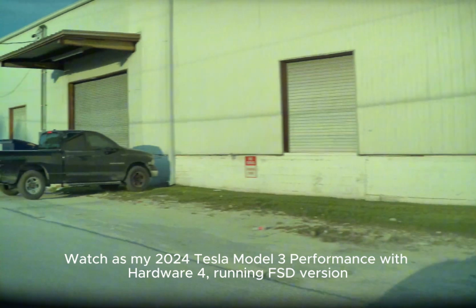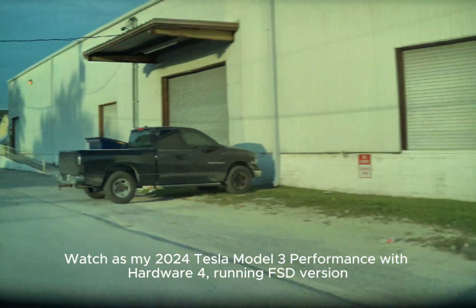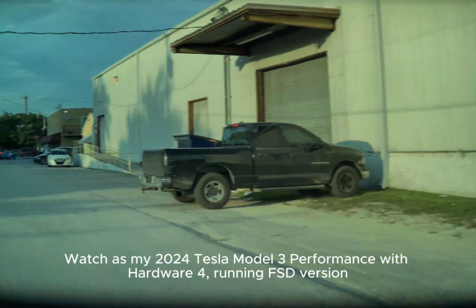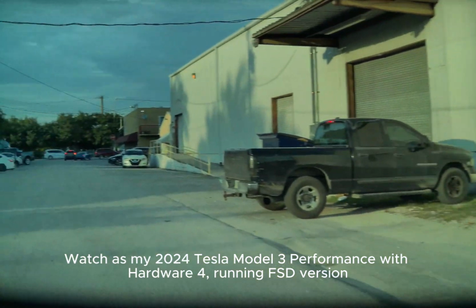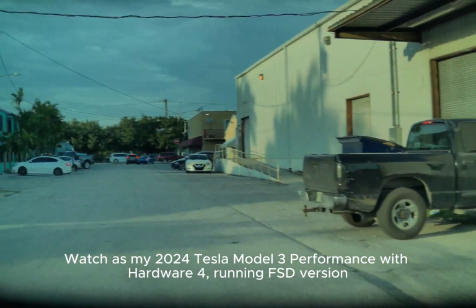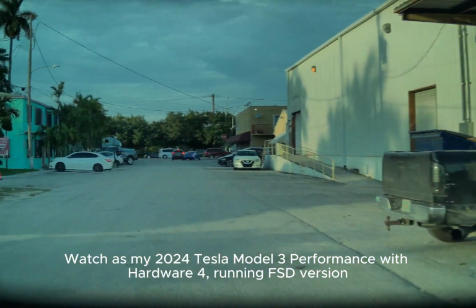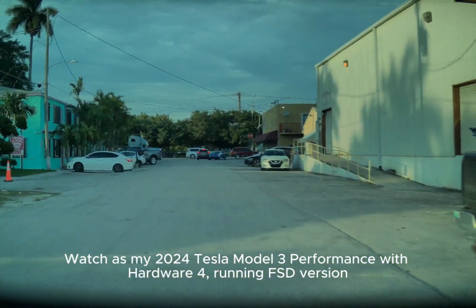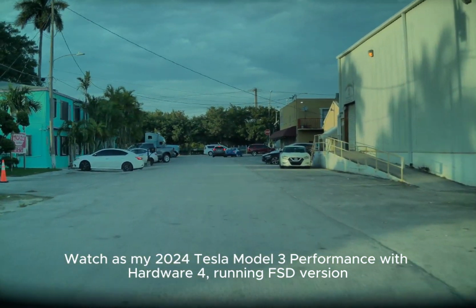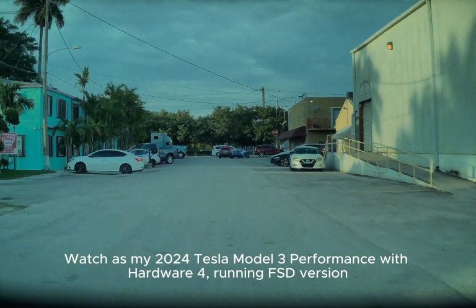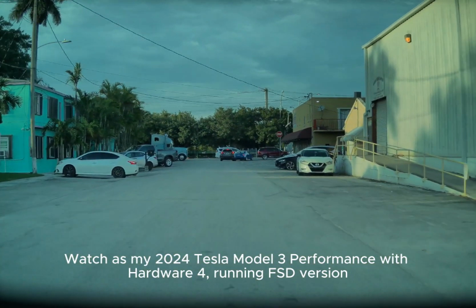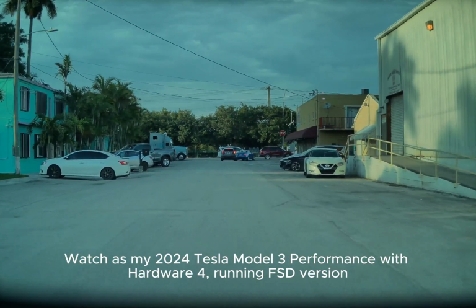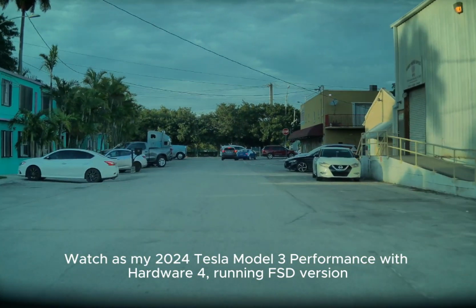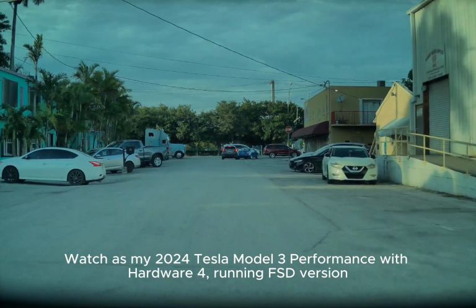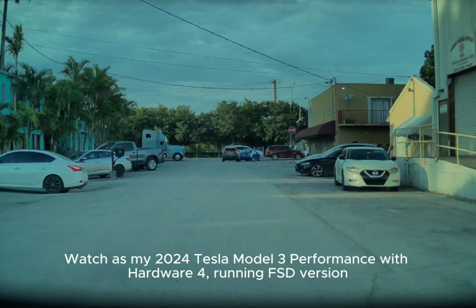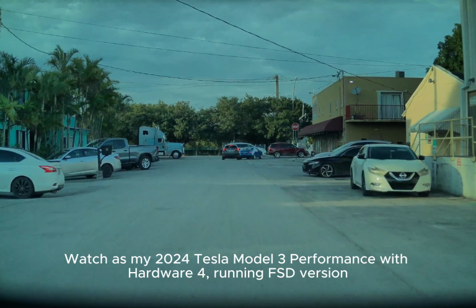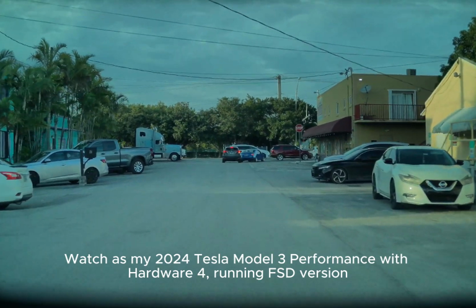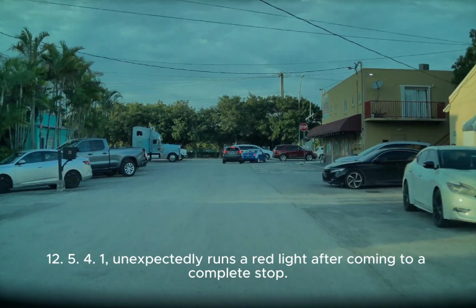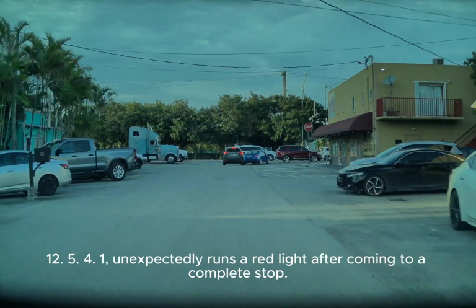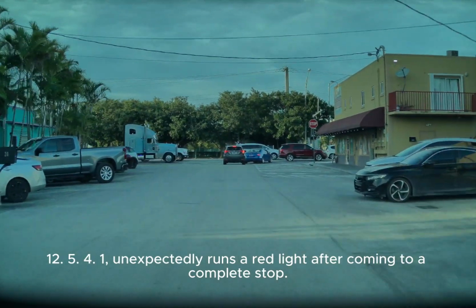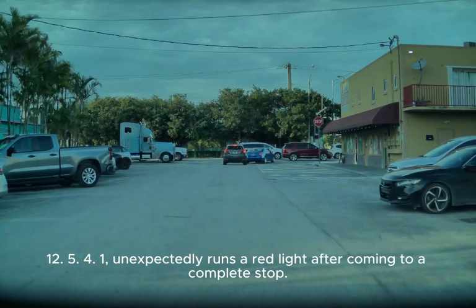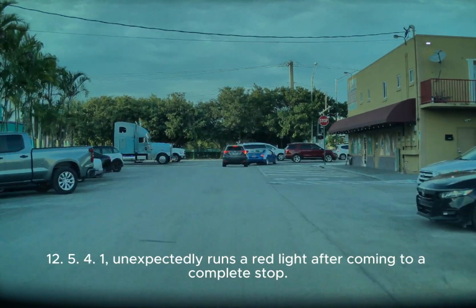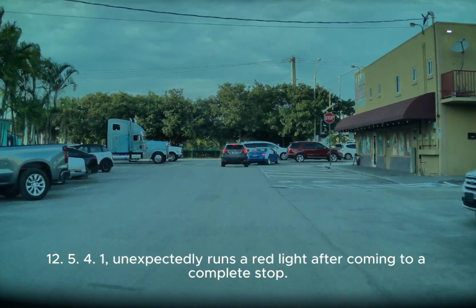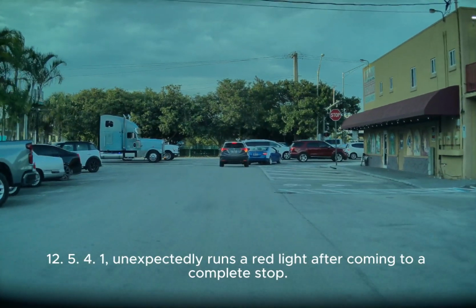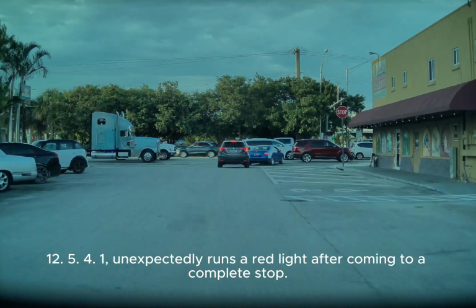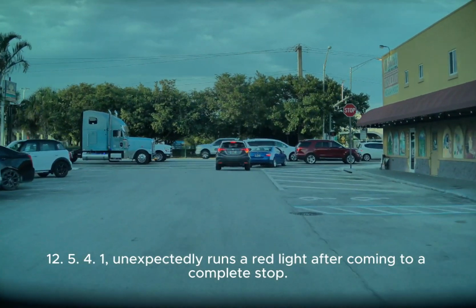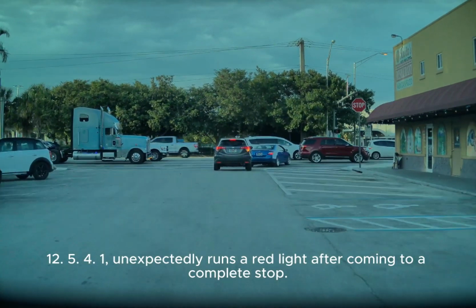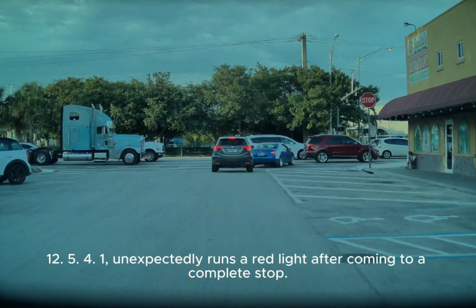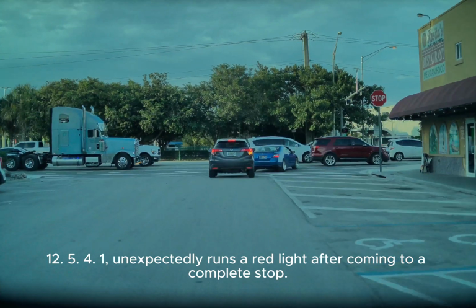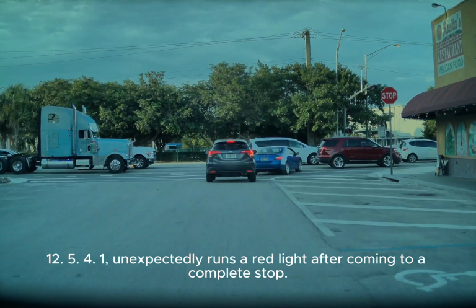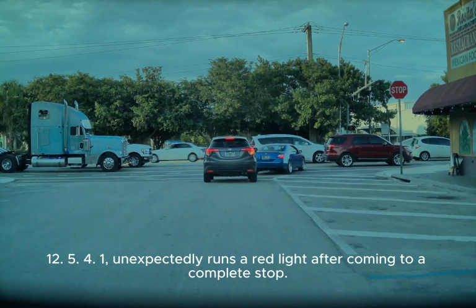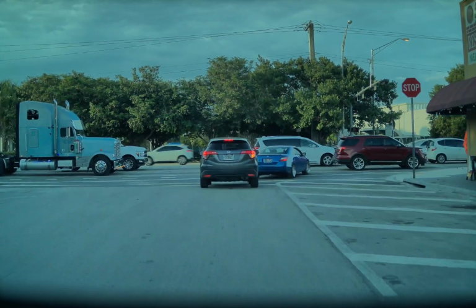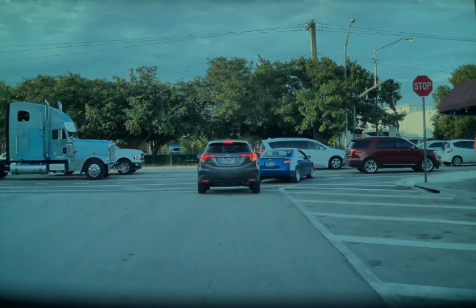Watch as my 2020 Tesla Model 3 Performance with Hardware 4, running FSD version 12.5.1, unexpectedly runs a red light after coming to a complete stop.